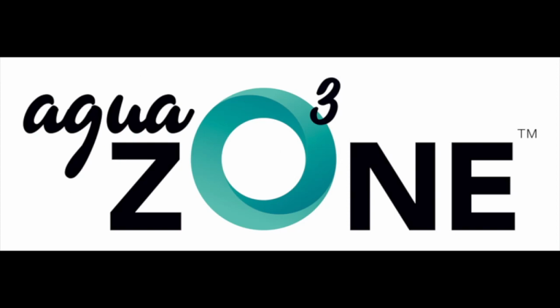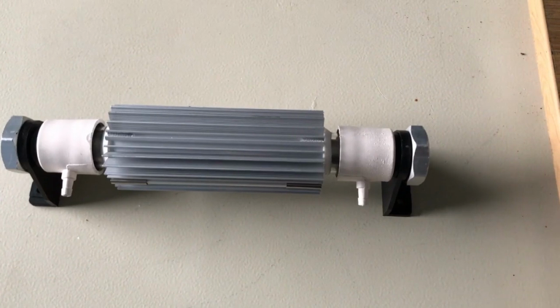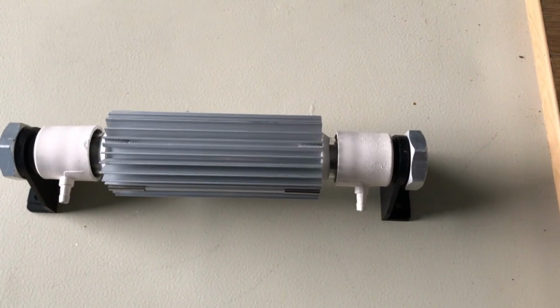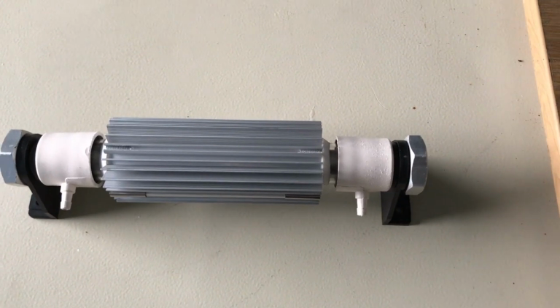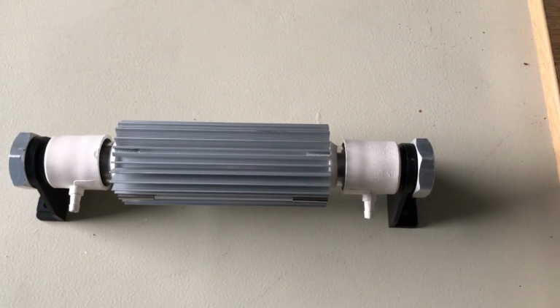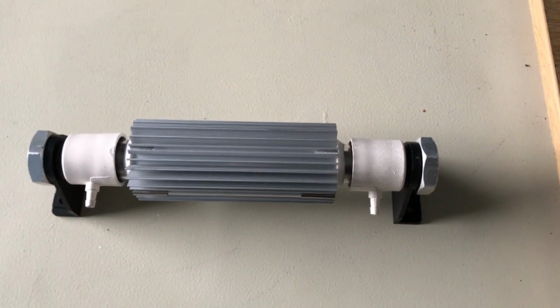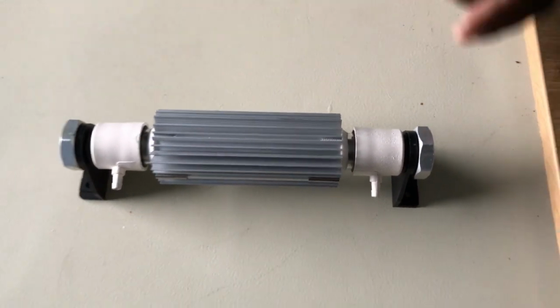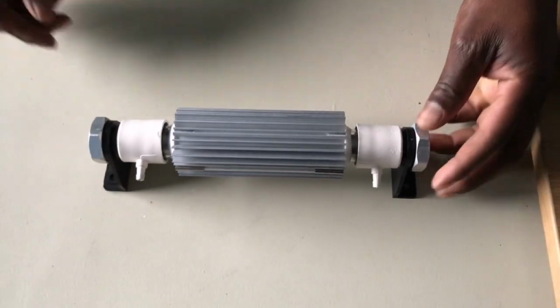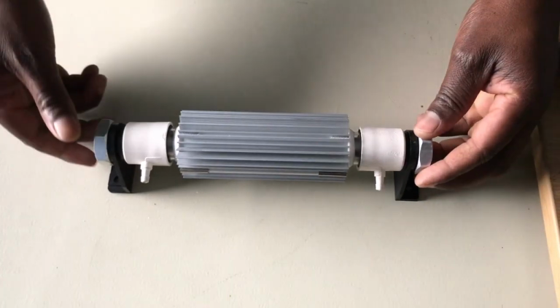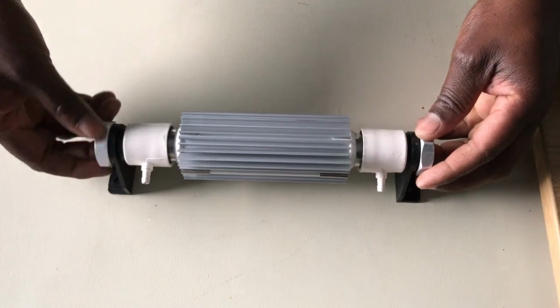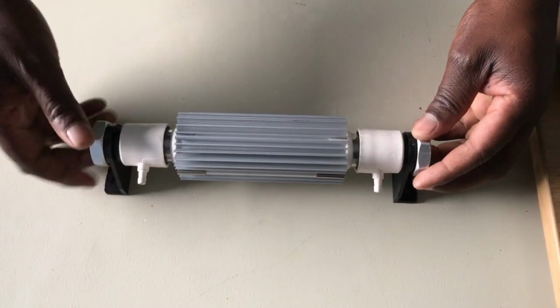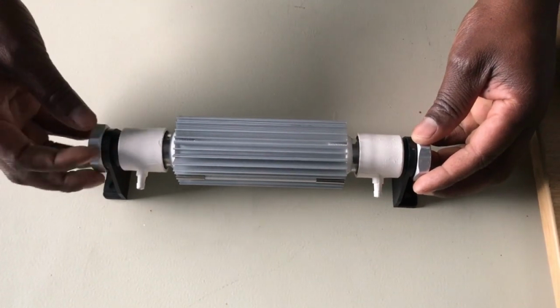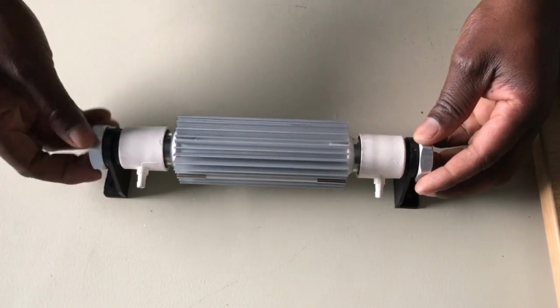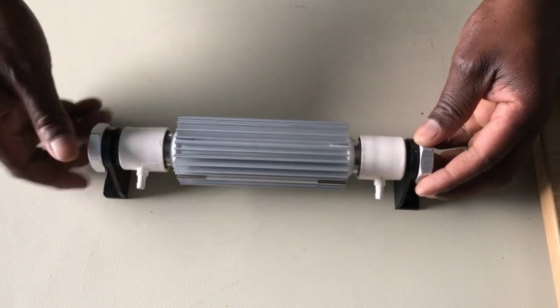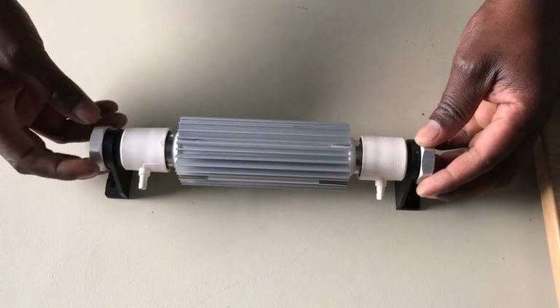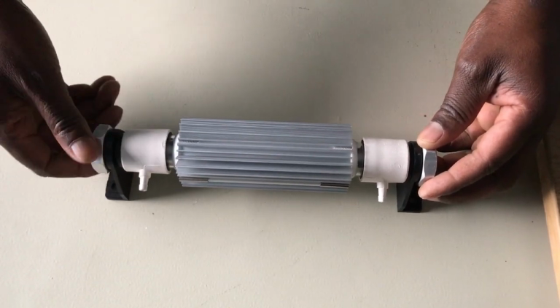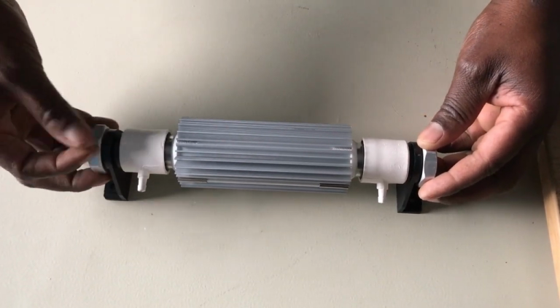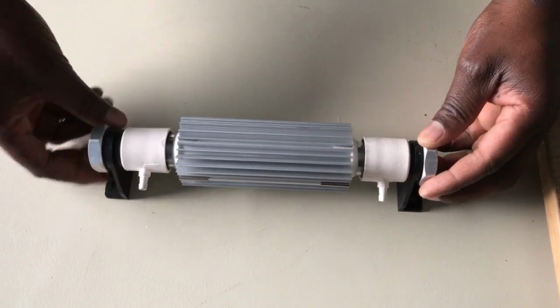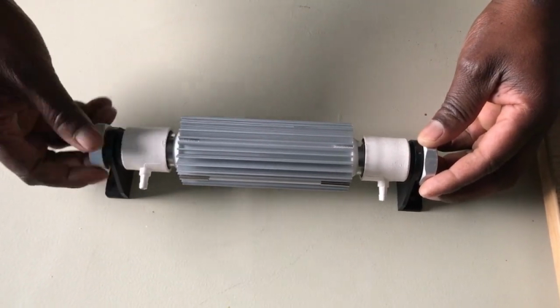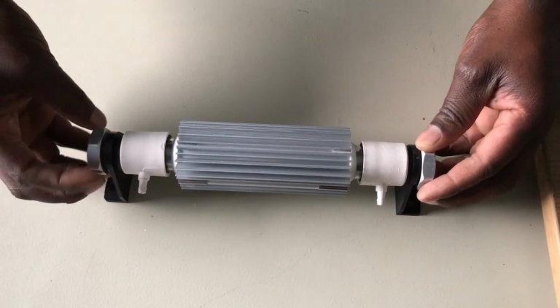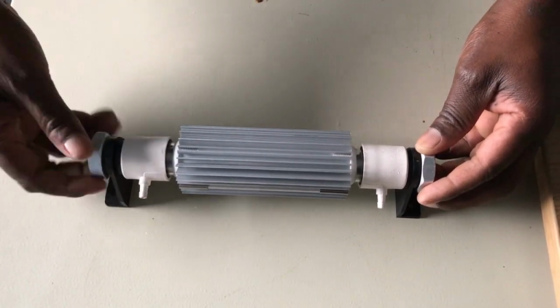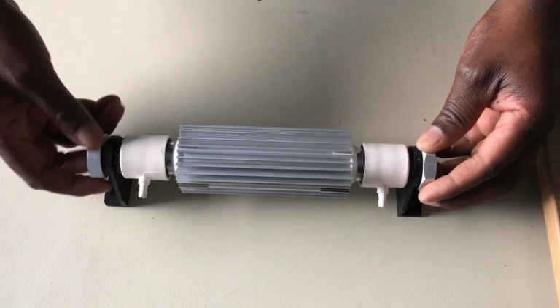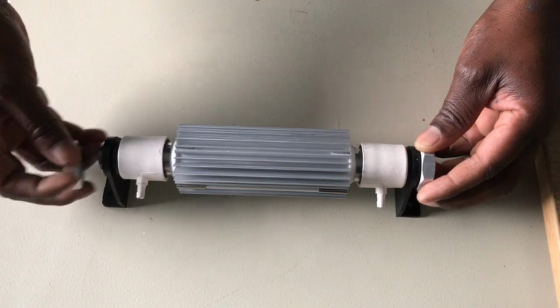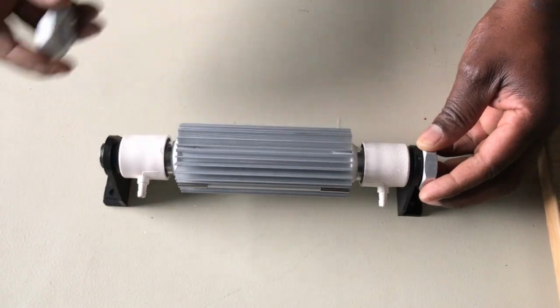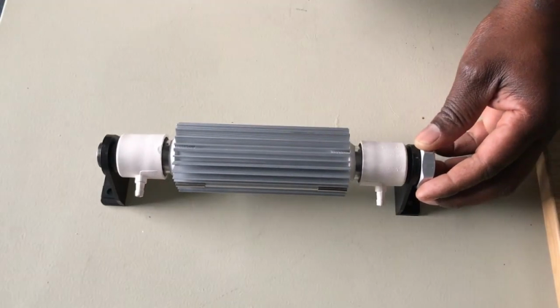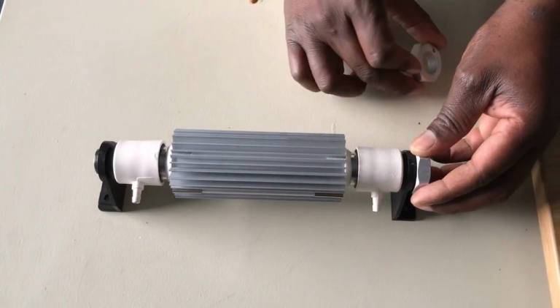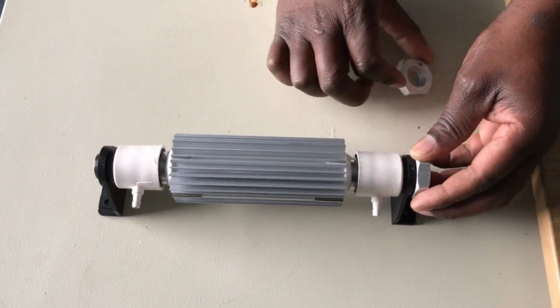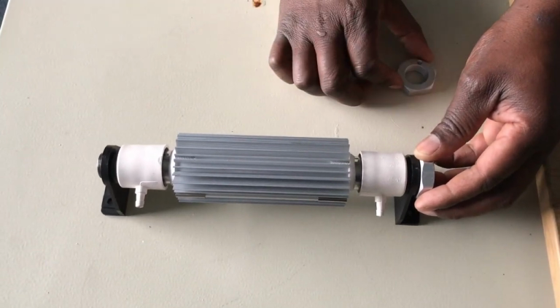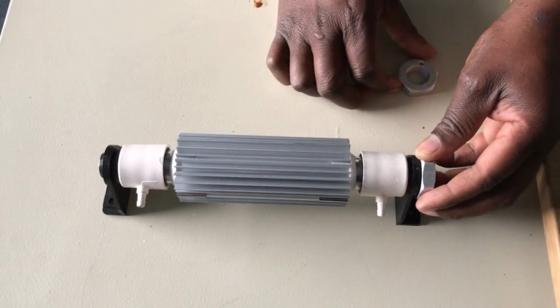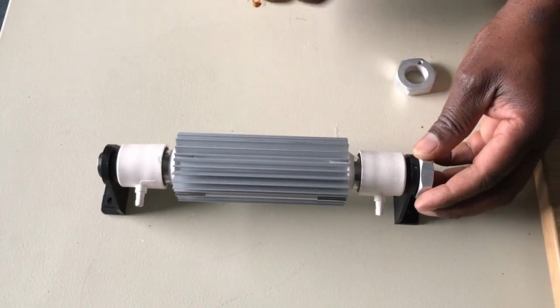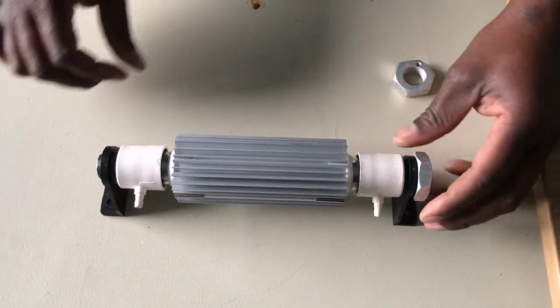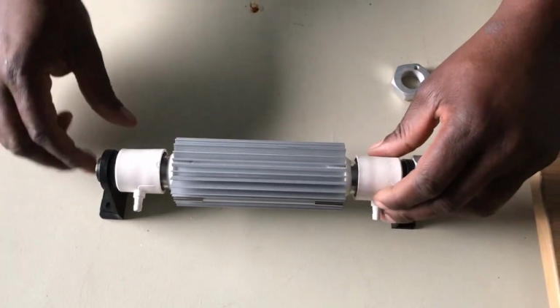Hello, this is Ian from GetOzone and we just wanted to show you how easy it is to dismantle the Corona Discharge Ozone units that we supply in our 1 to 10 gram models.